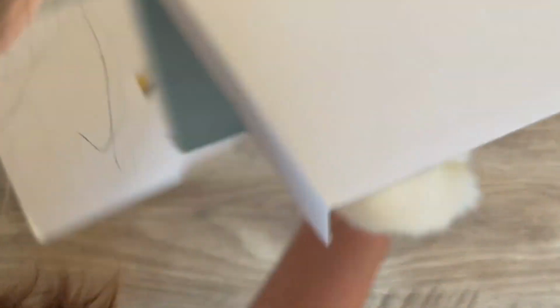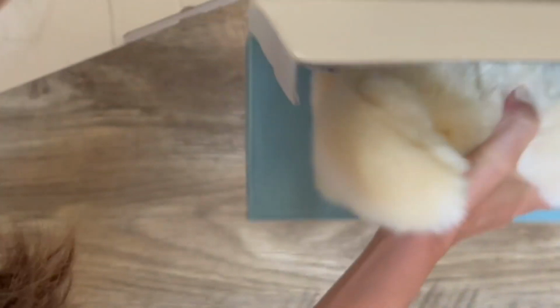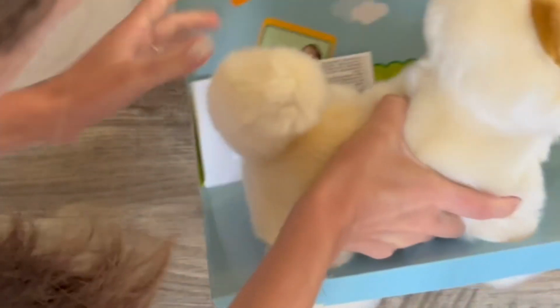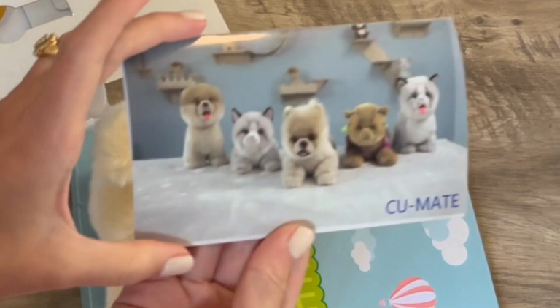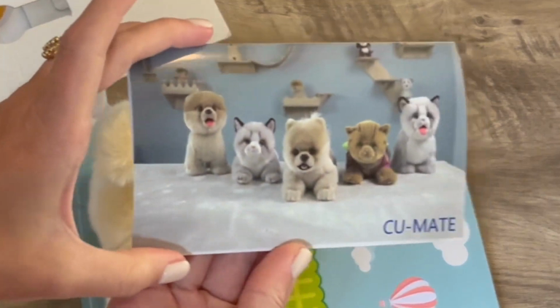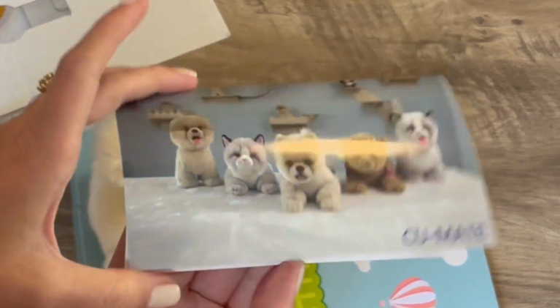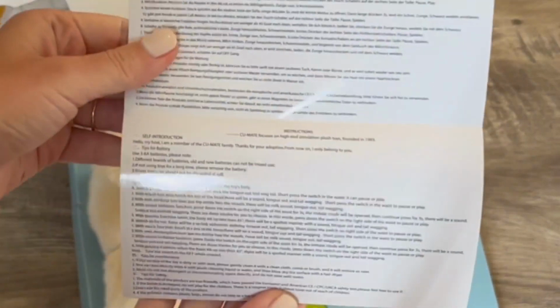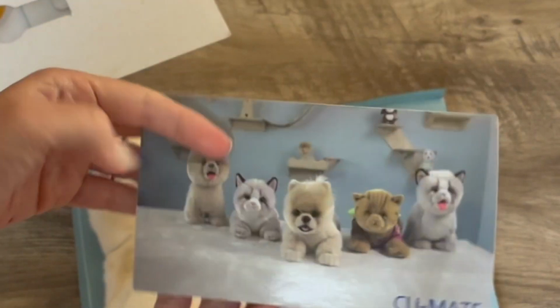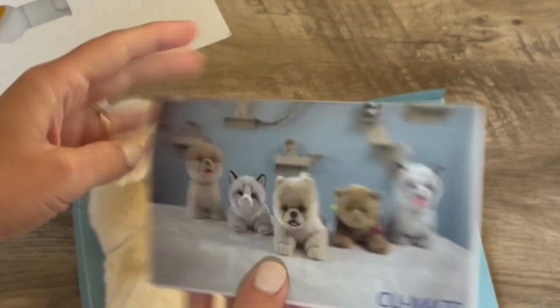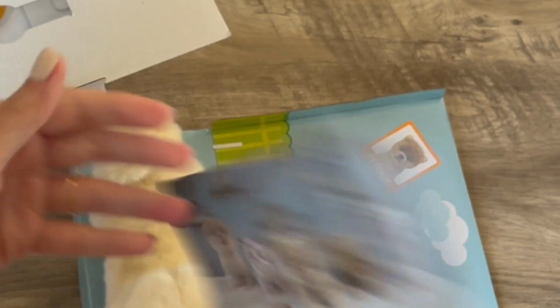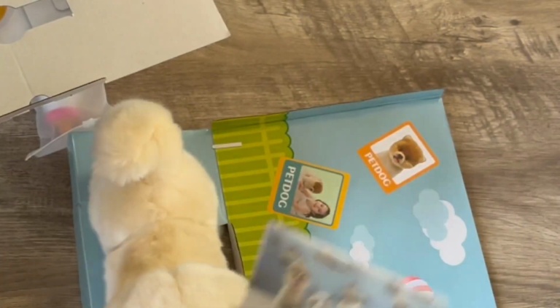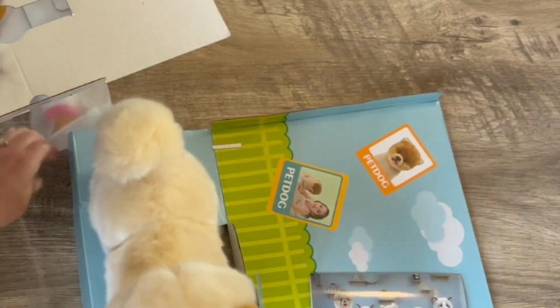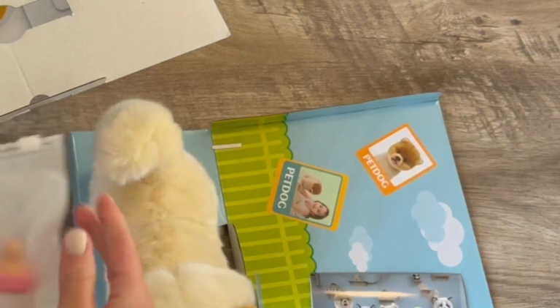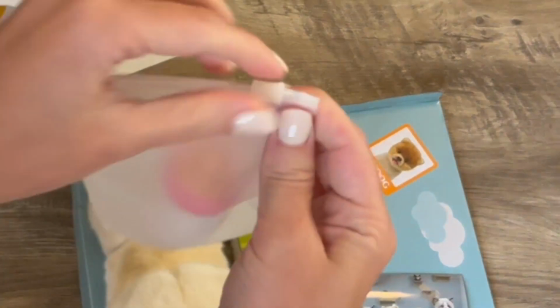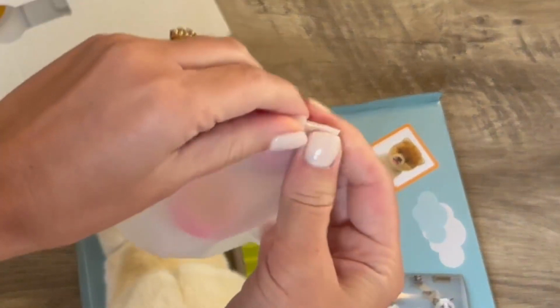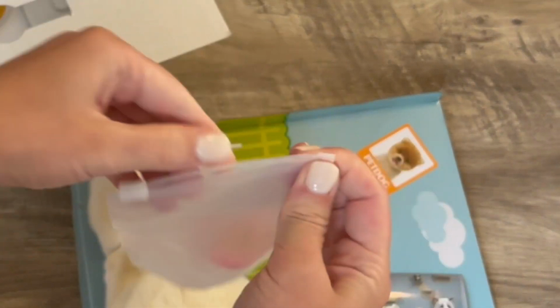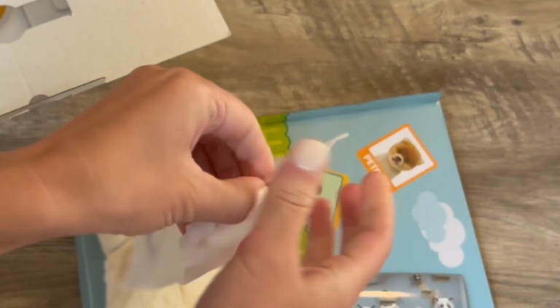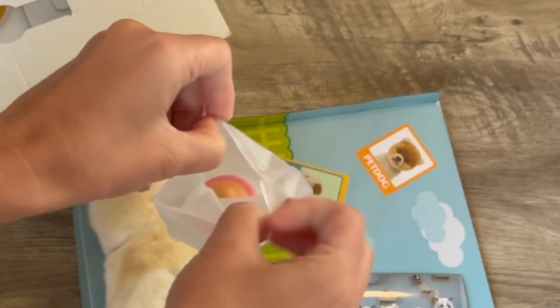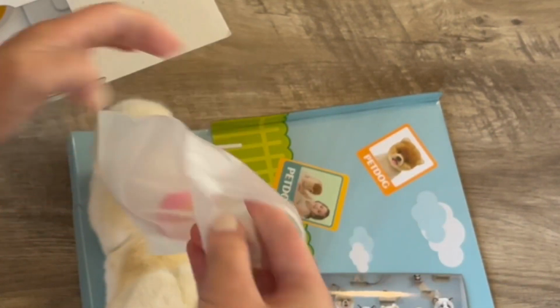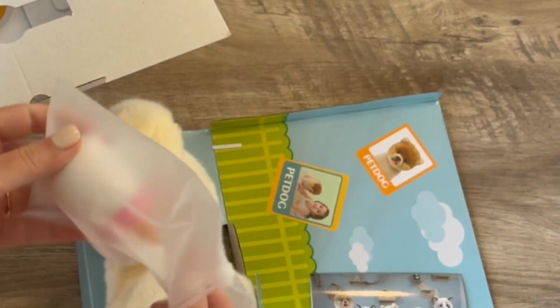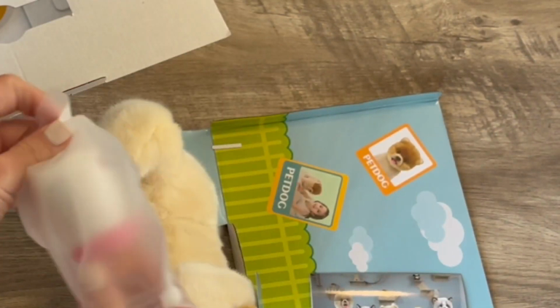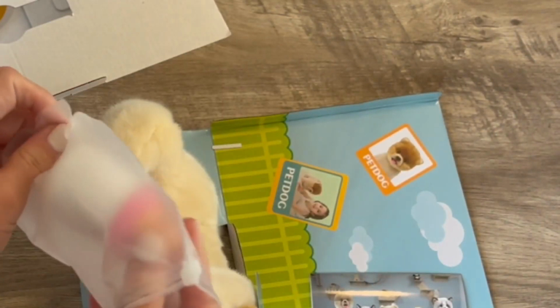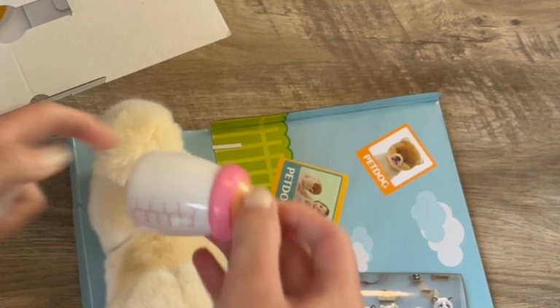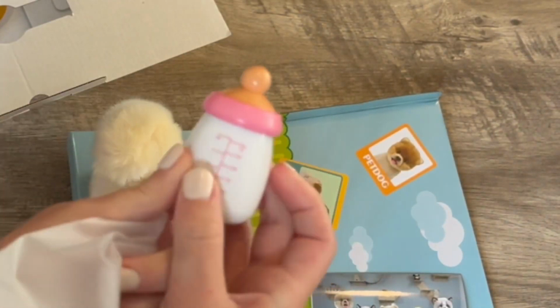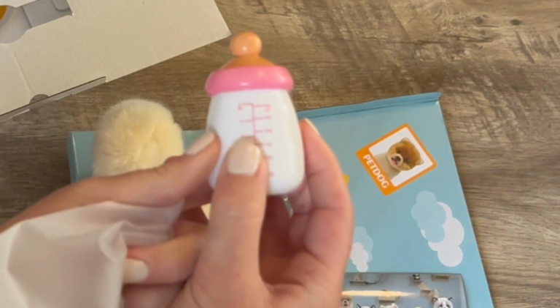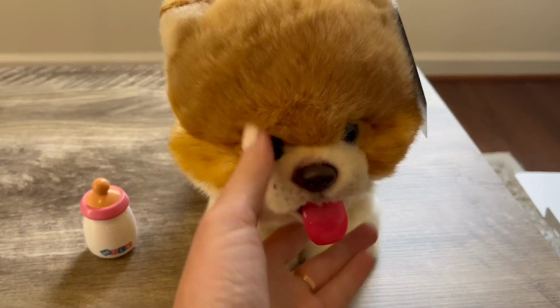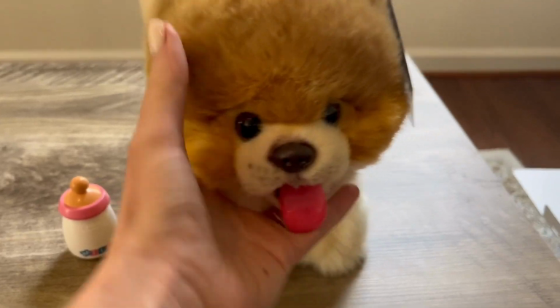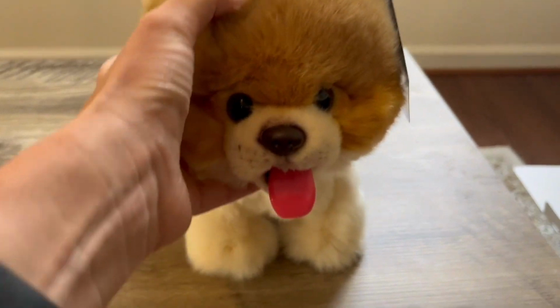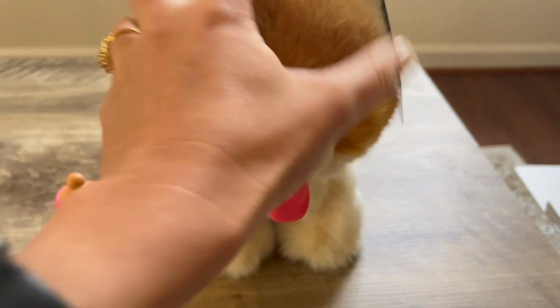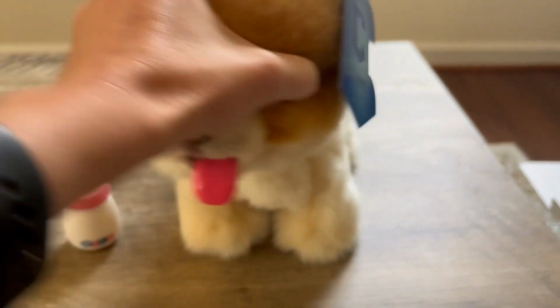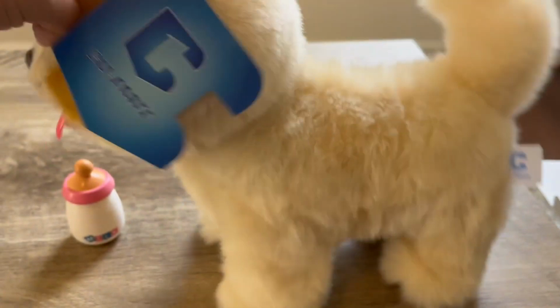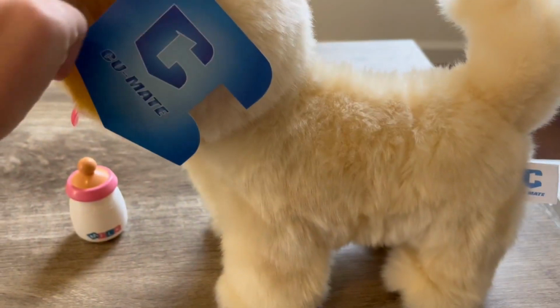The material used for this toy is safe, environmentally friendly, and oh so soft. The plush stuffed dog is comfortable to touch, smooth, and completely odorless. It's a win-win for both kids and adults.